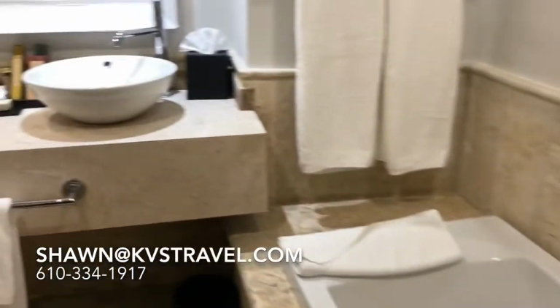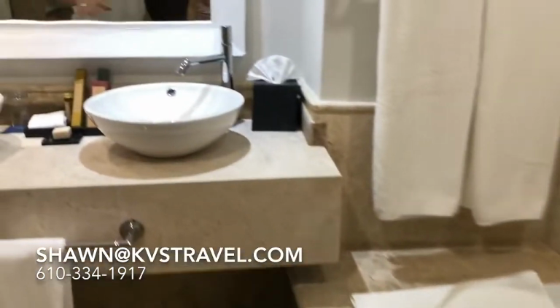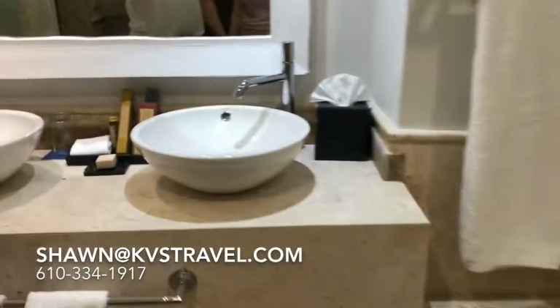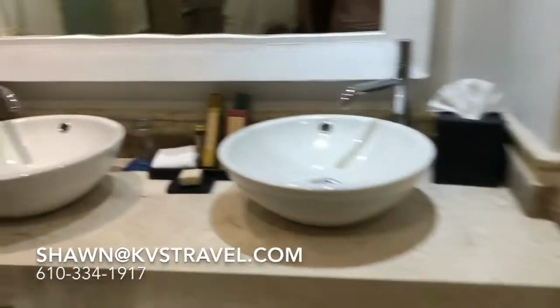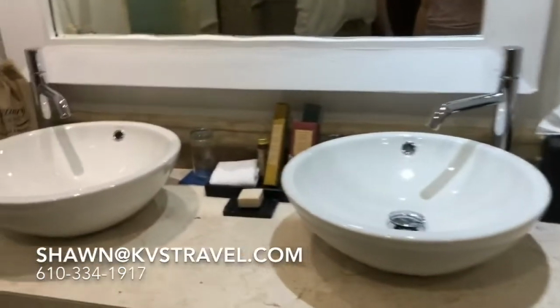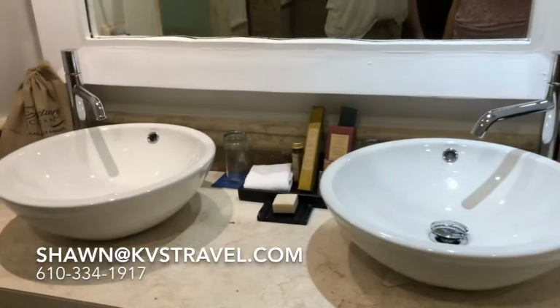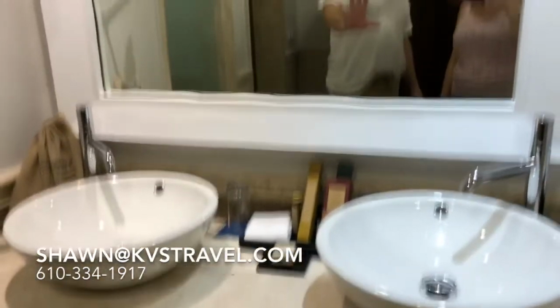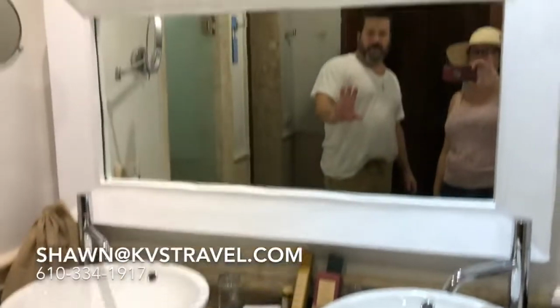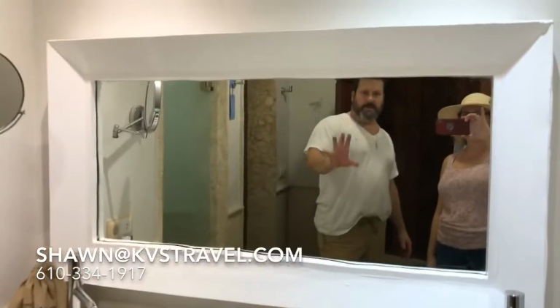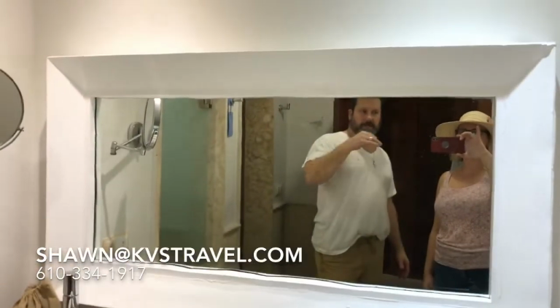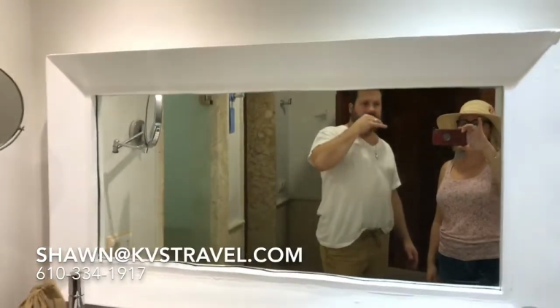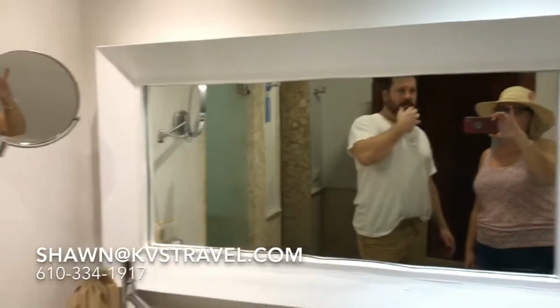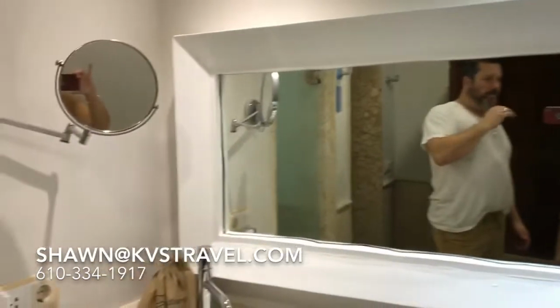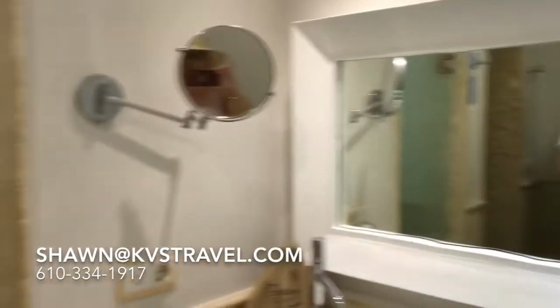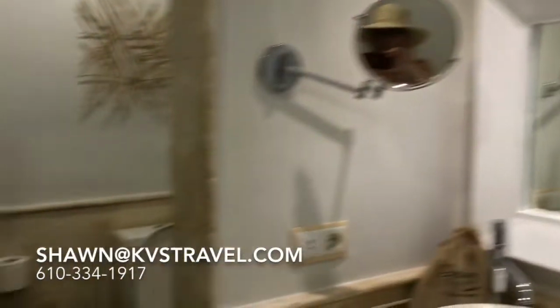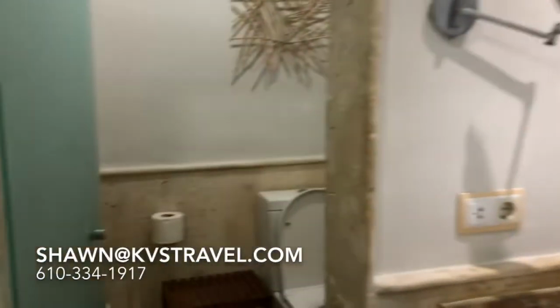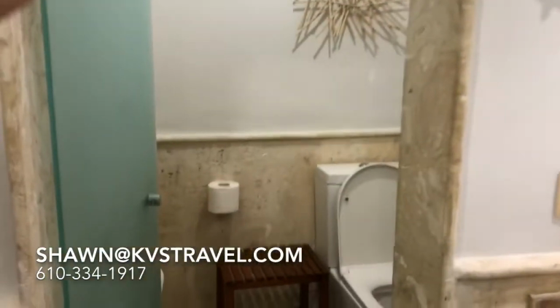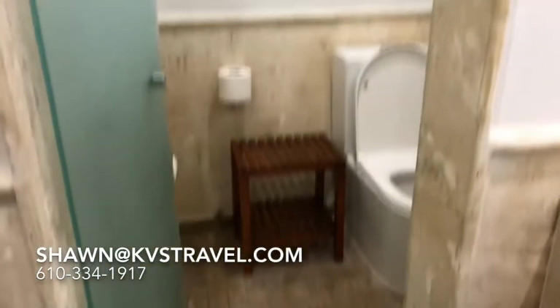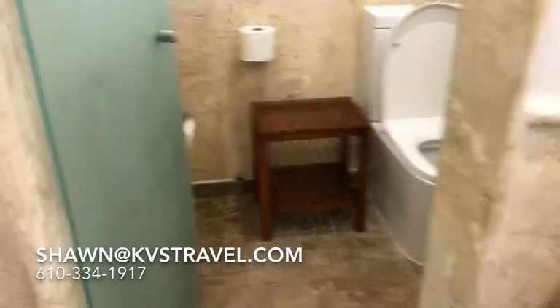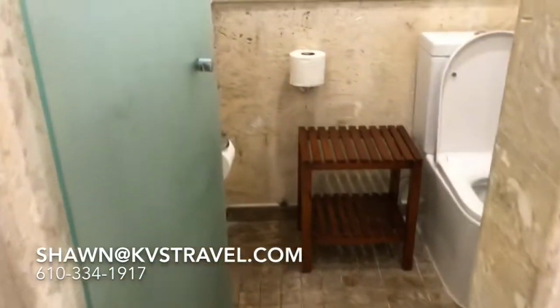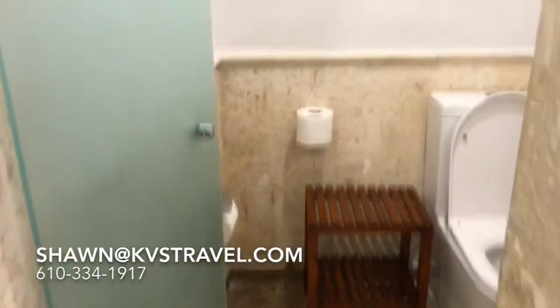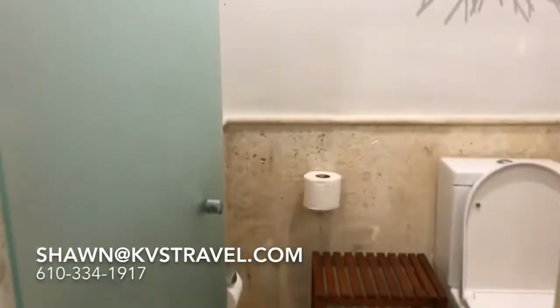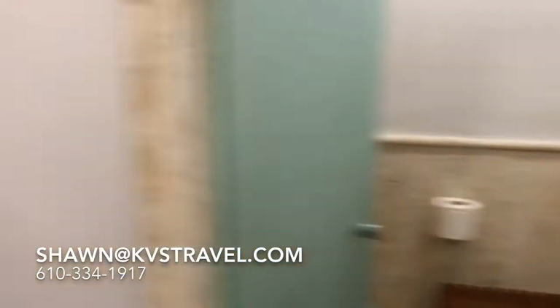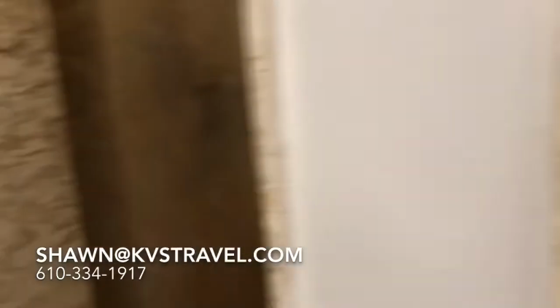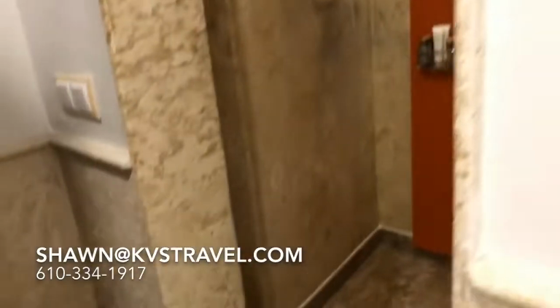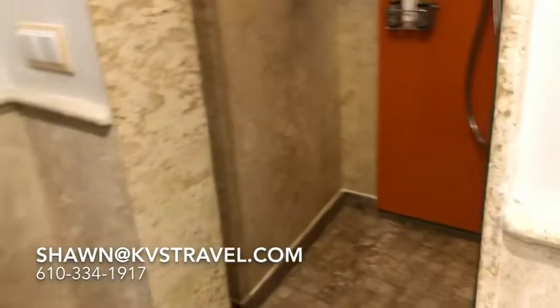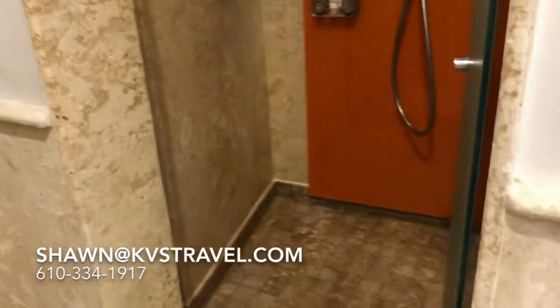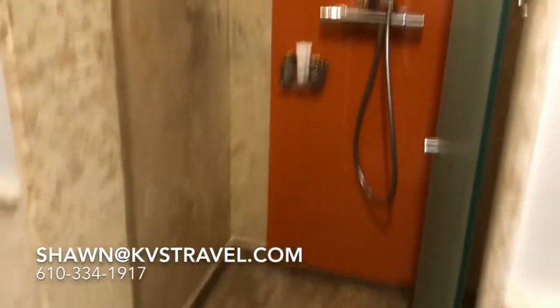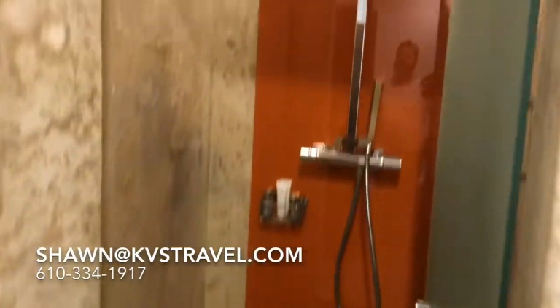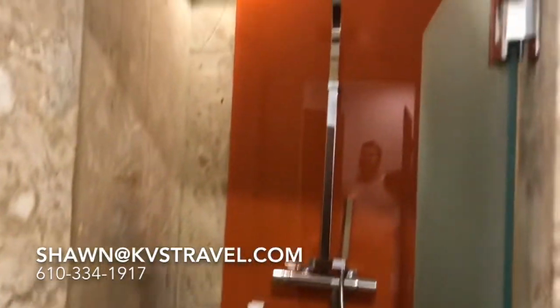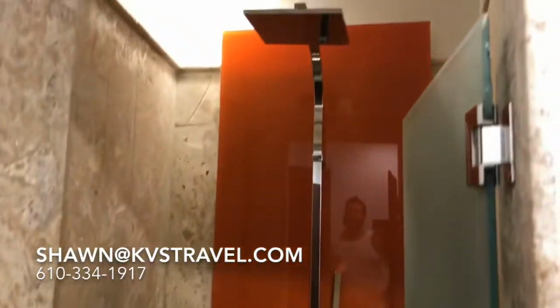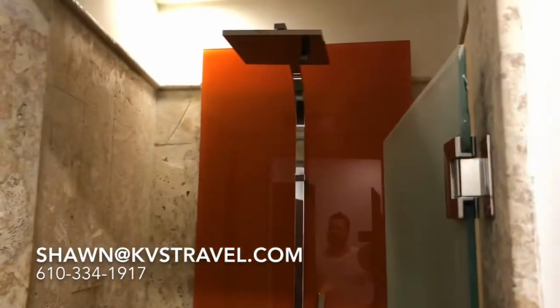Double sink. This room has a little bit of a lower mirror, as you notice. We've already put our request in for them to raise that up — Sando's going to take care of that. And a neat glass-accented shower with the rain shower head.